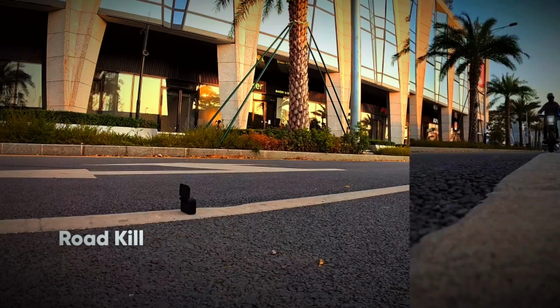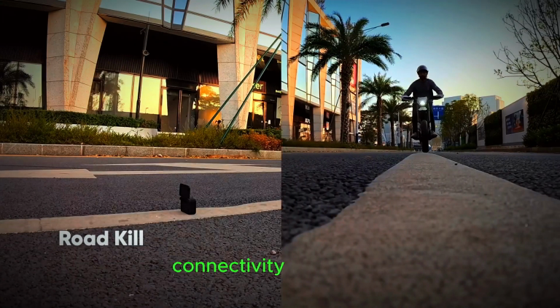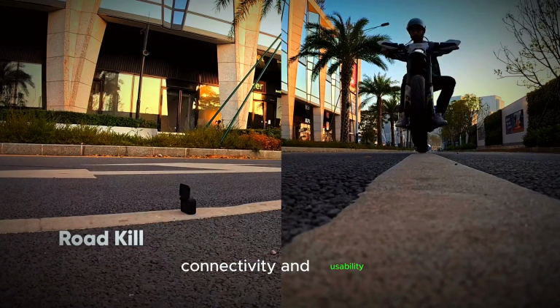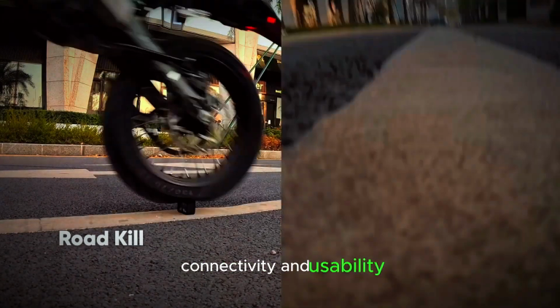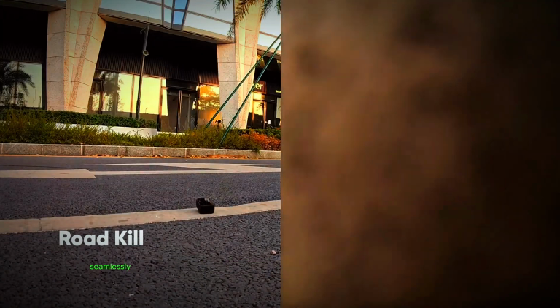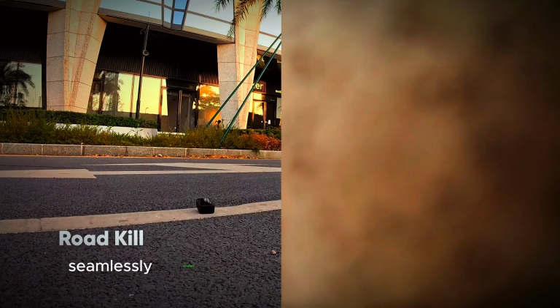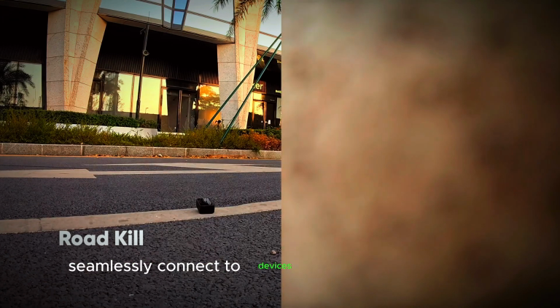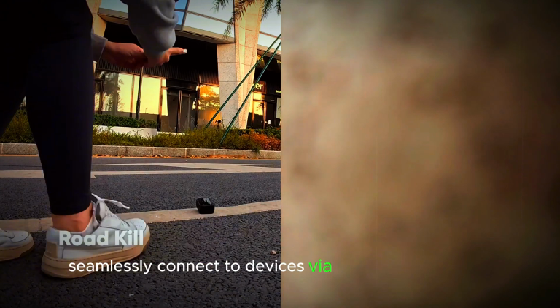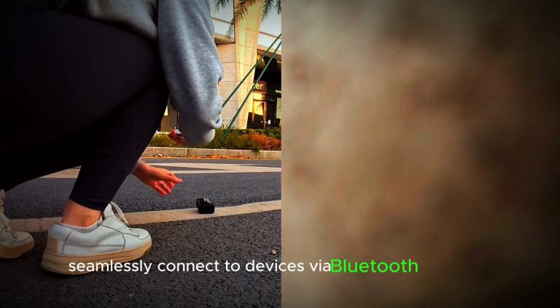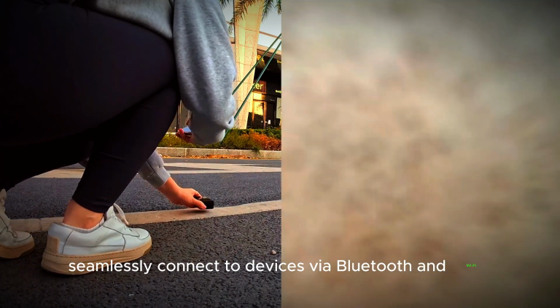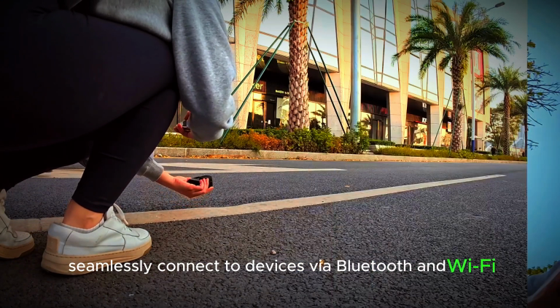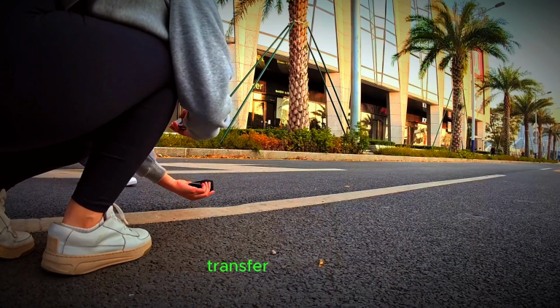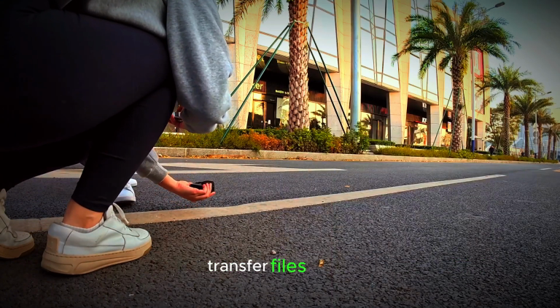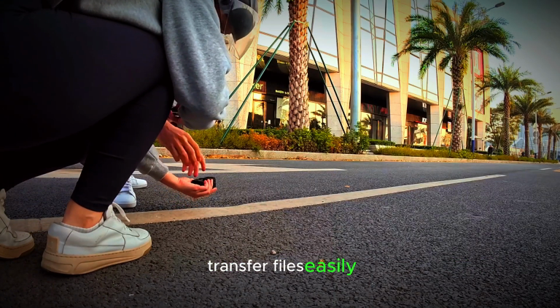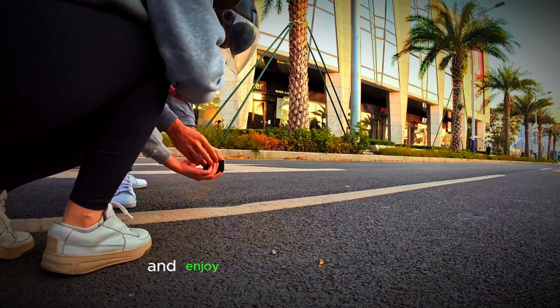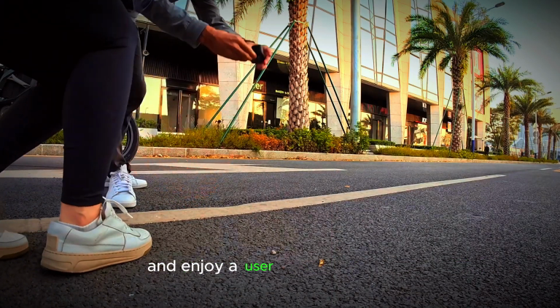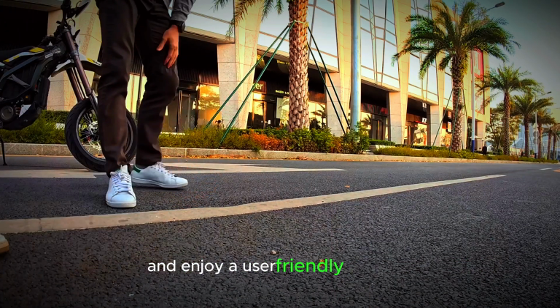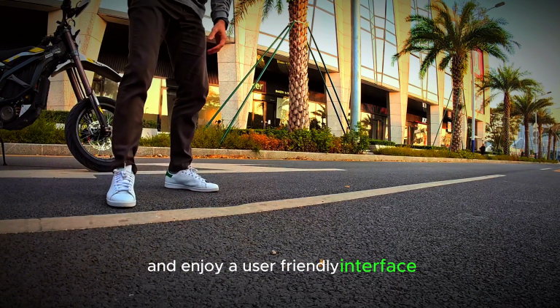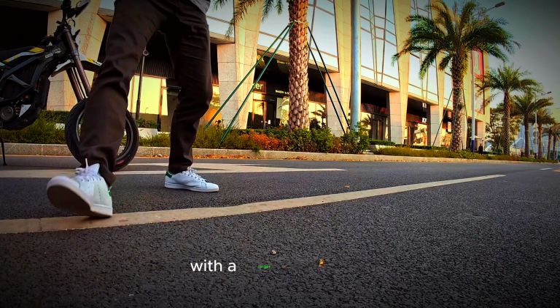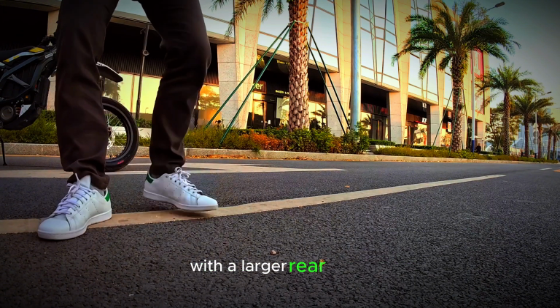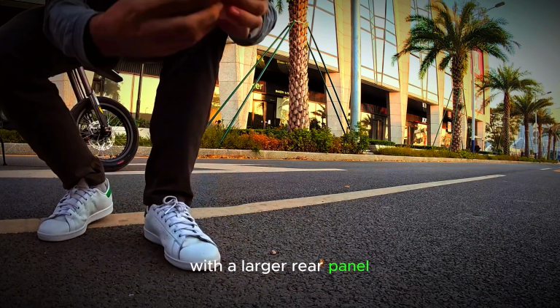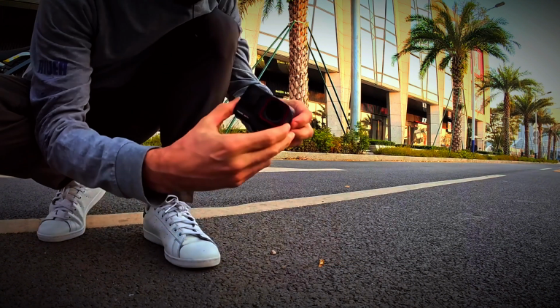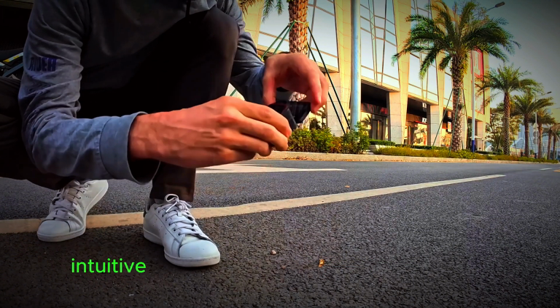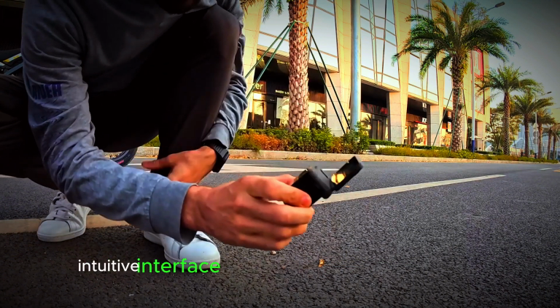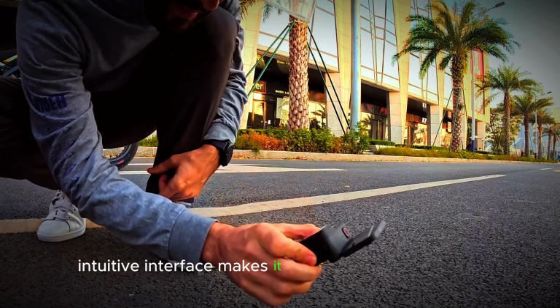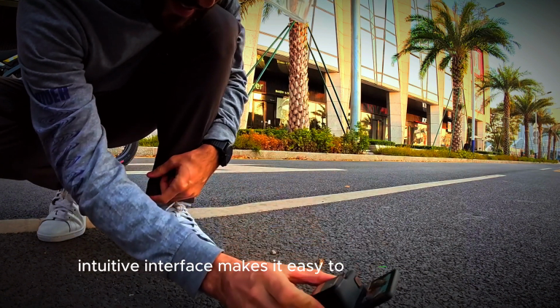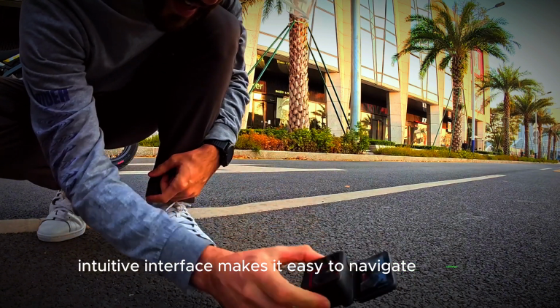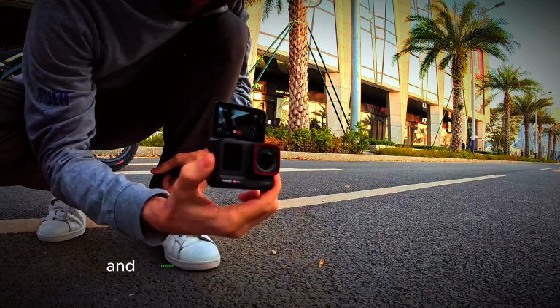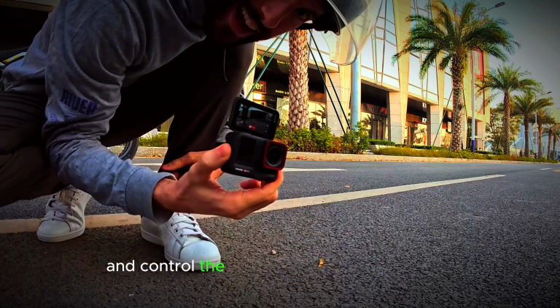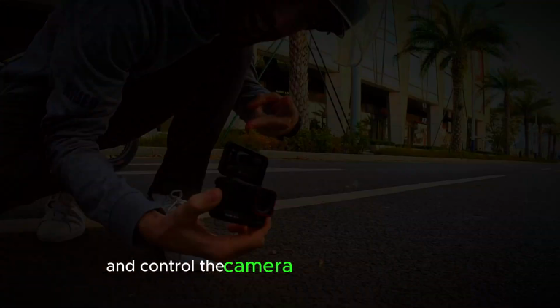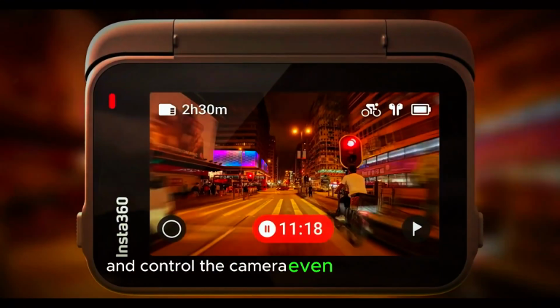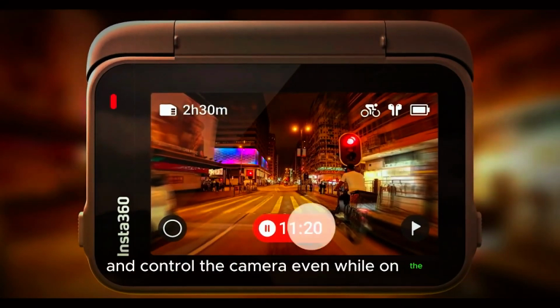Connectivity and usability. Seamlessly connect to devices via Bluetooth and Wi-Fi, transfer files easily, and enjoy a user-friendly interface with a larger rear panel. The intuitive interface makes it easy to navigate settings and control the camera, even while on the go.